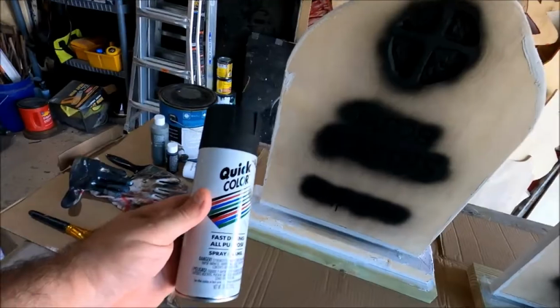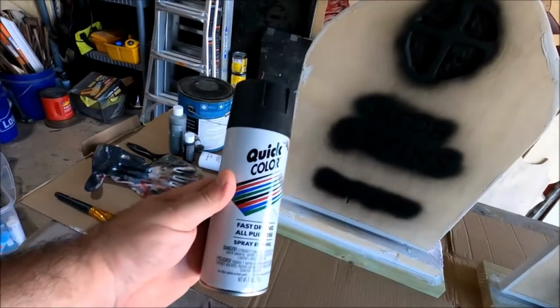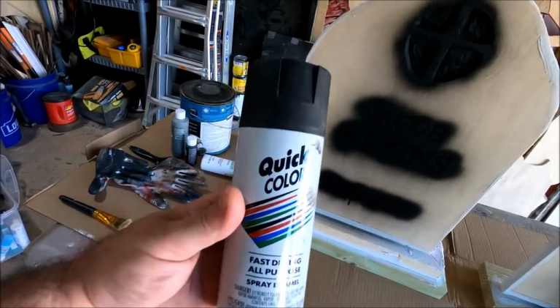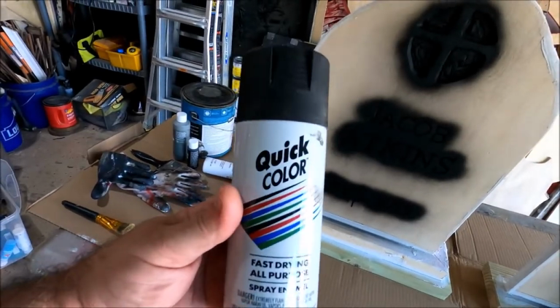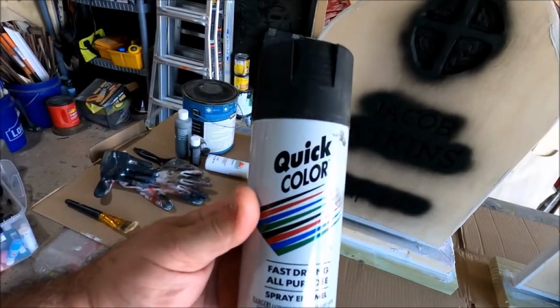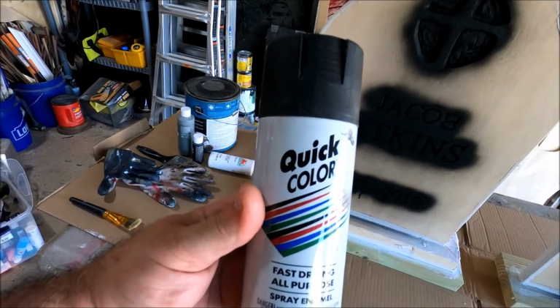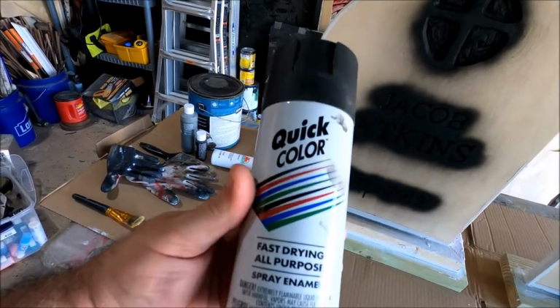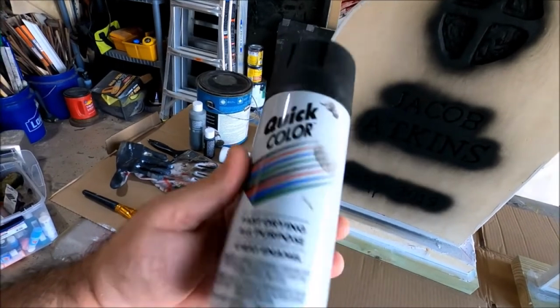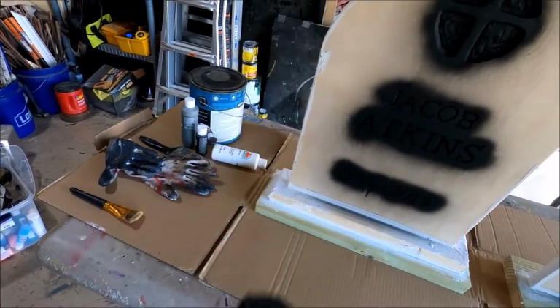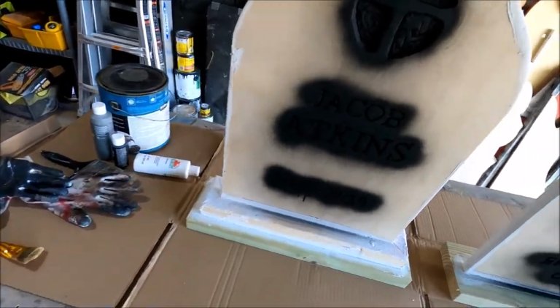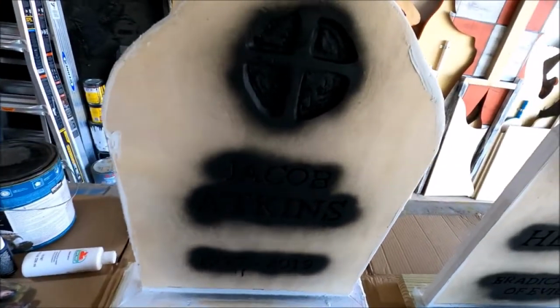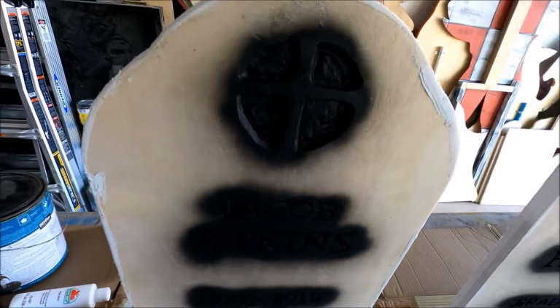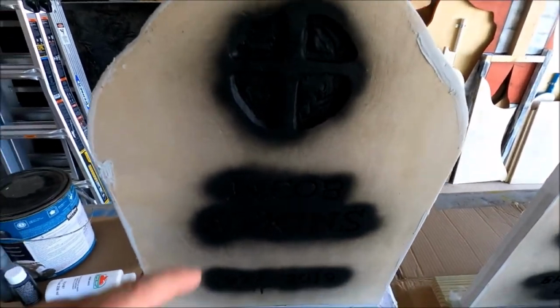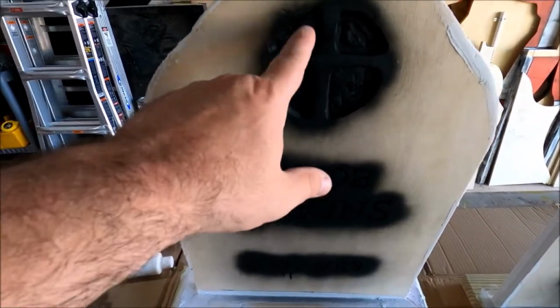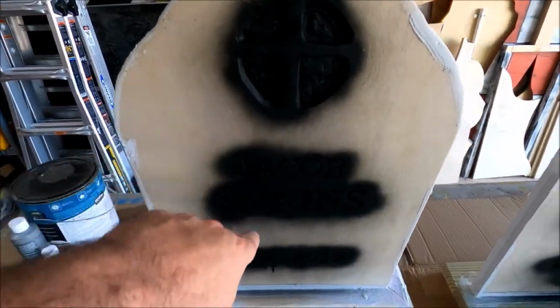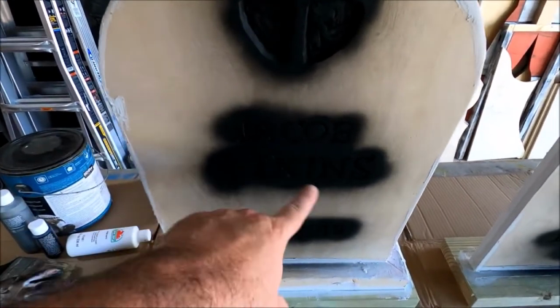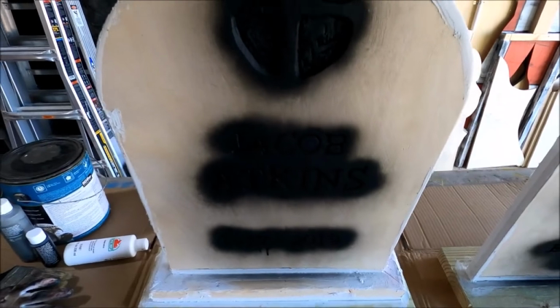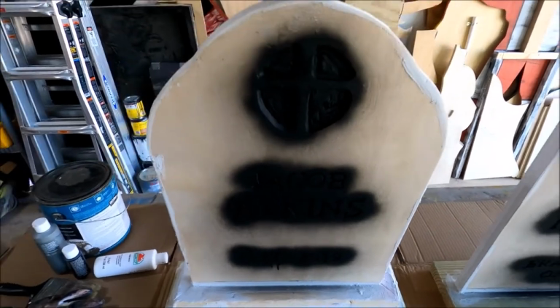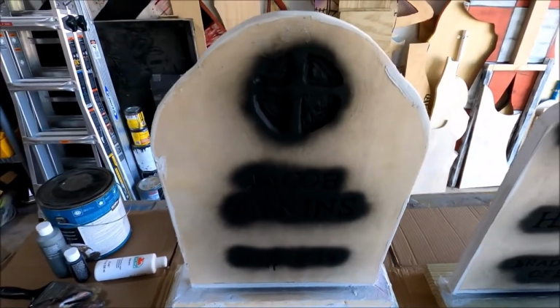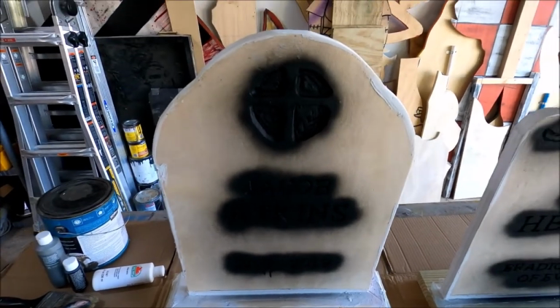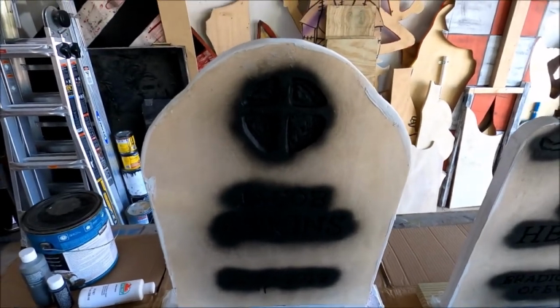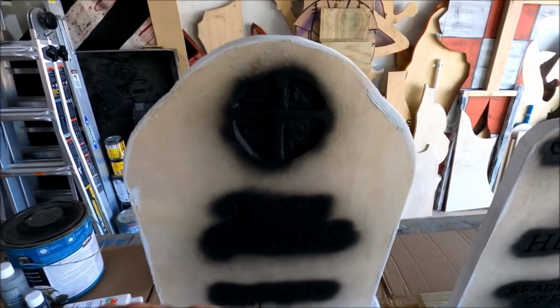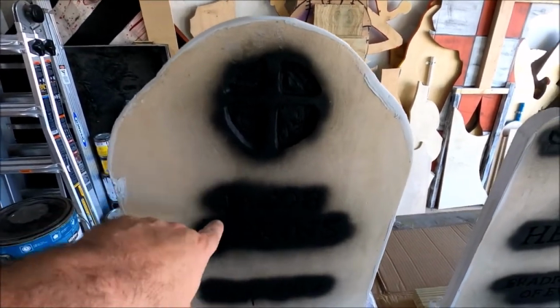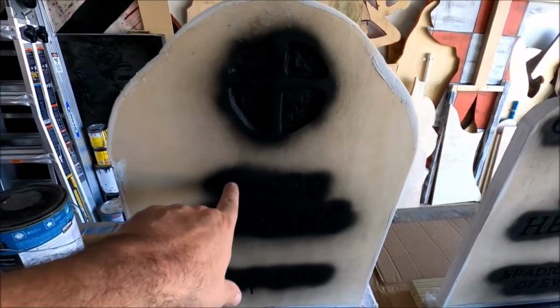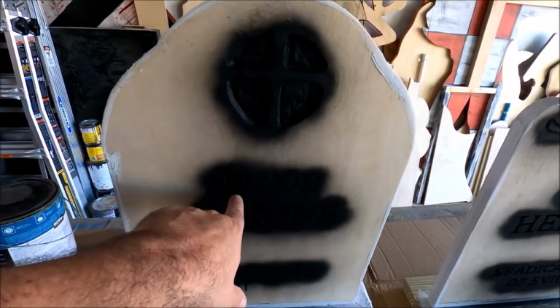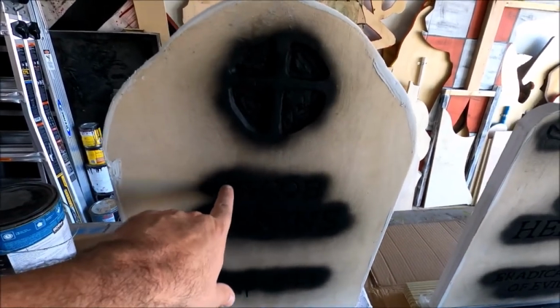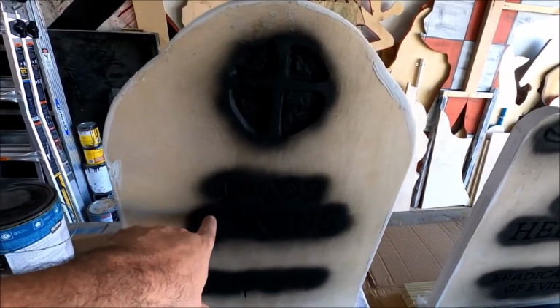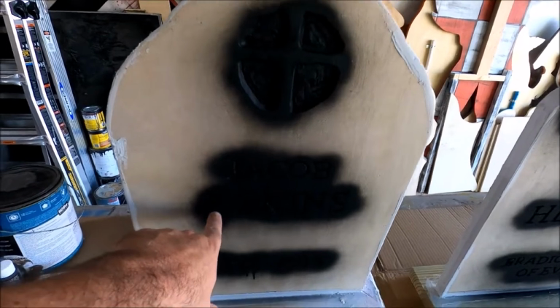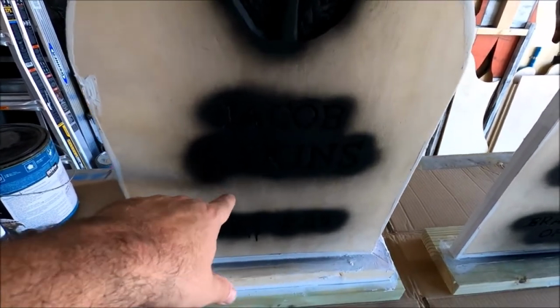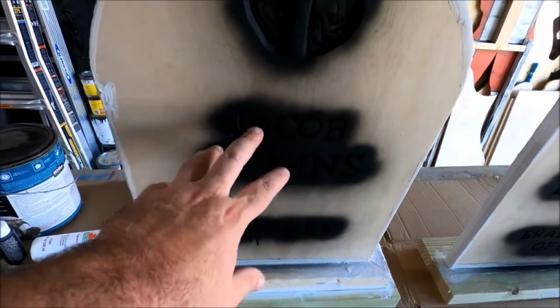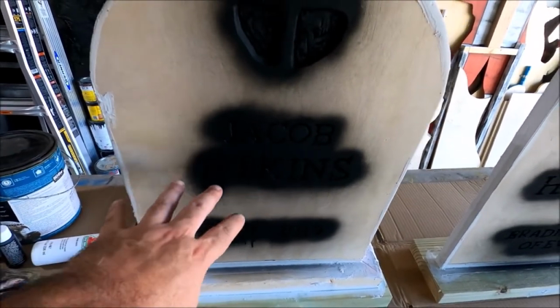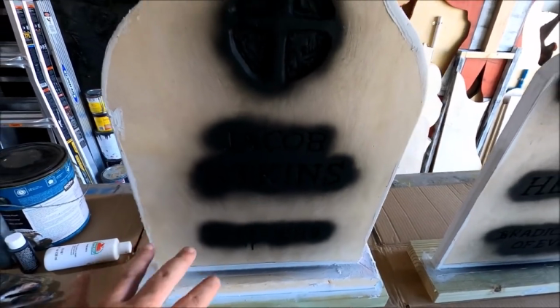The first thing I like to do is go over all the areas of the stone I dremeled with a black spray paint. I usually always use a gray paint as the base color on my tombstones, so spray painting the dremel areas black really makes them stand out against the gray background.